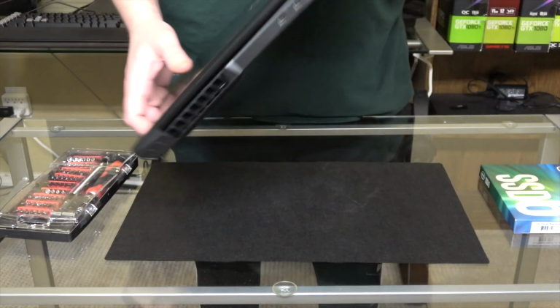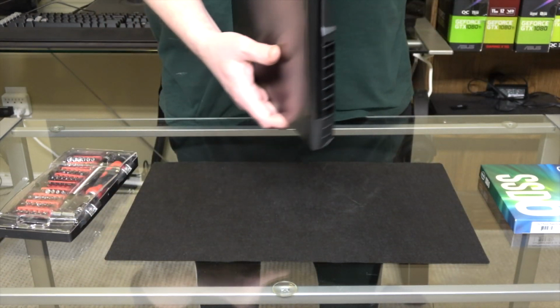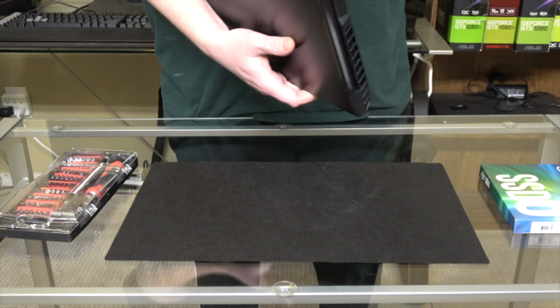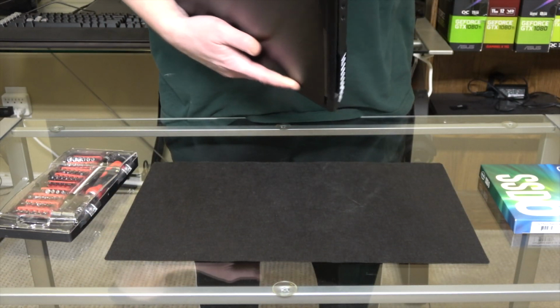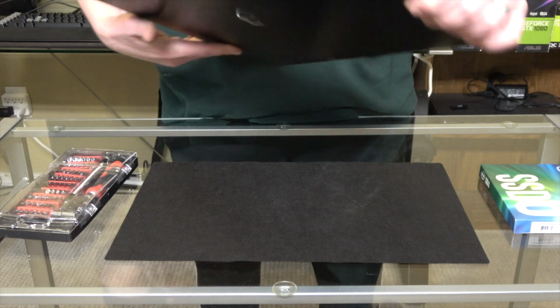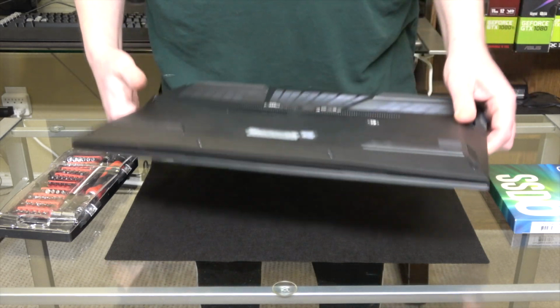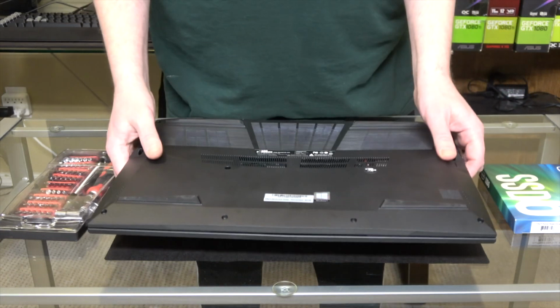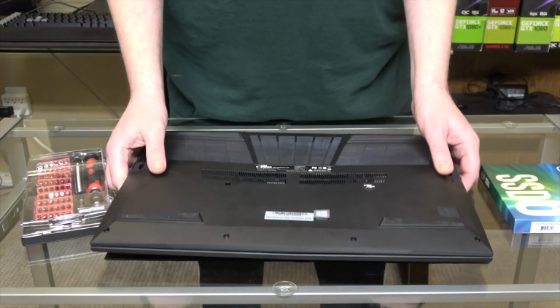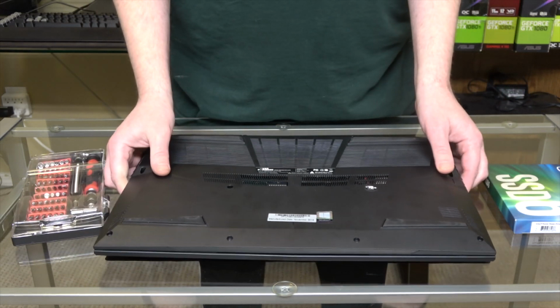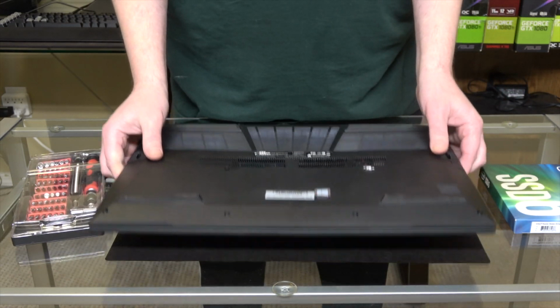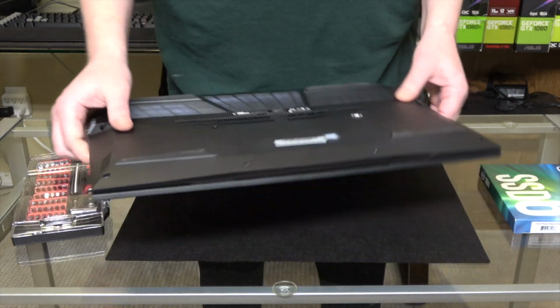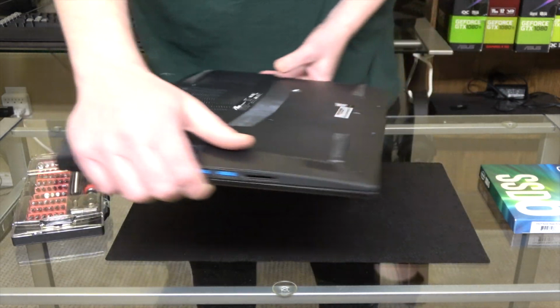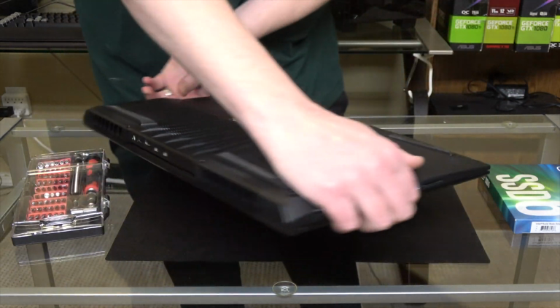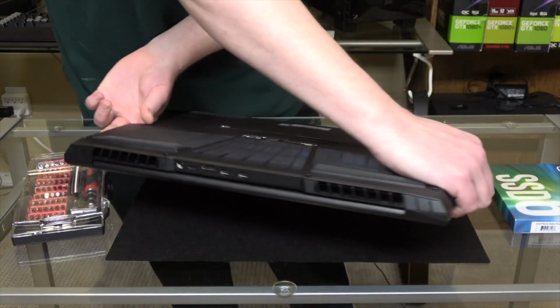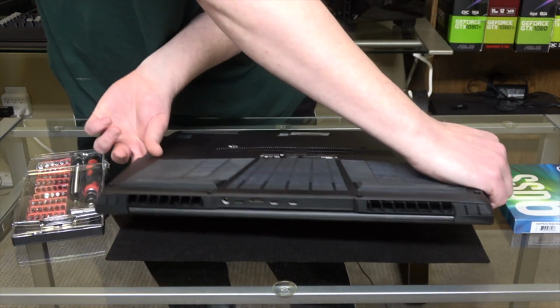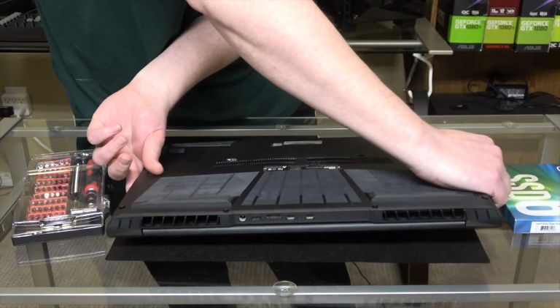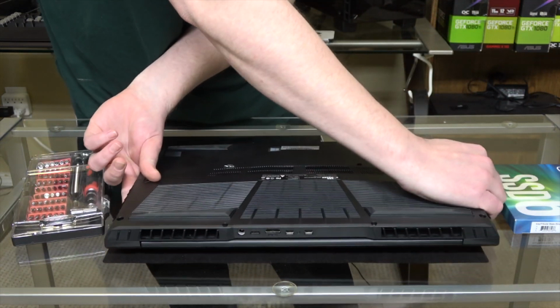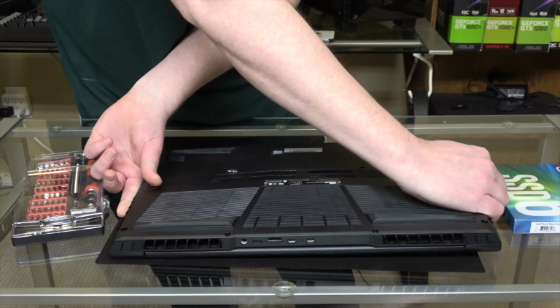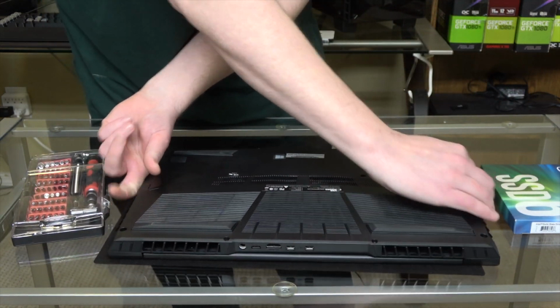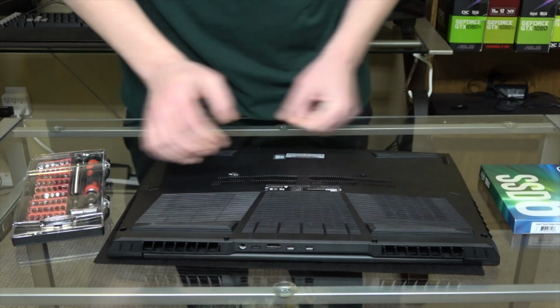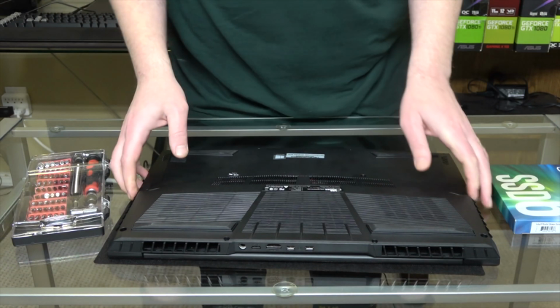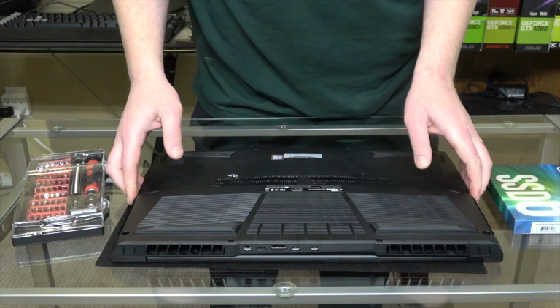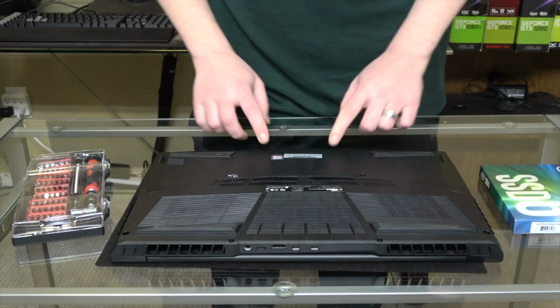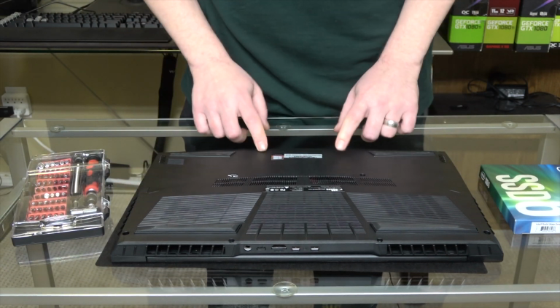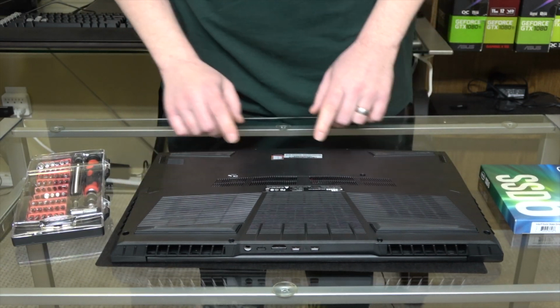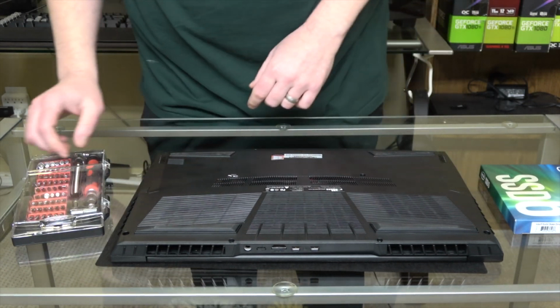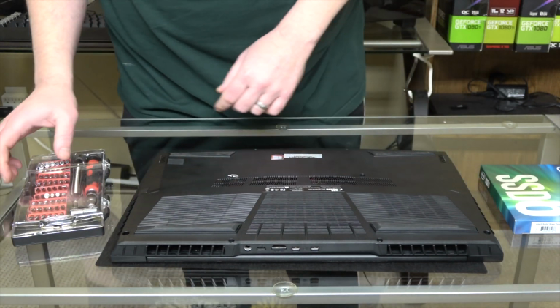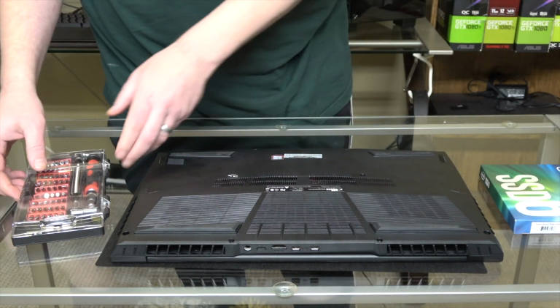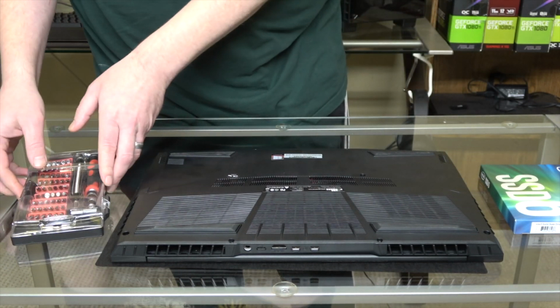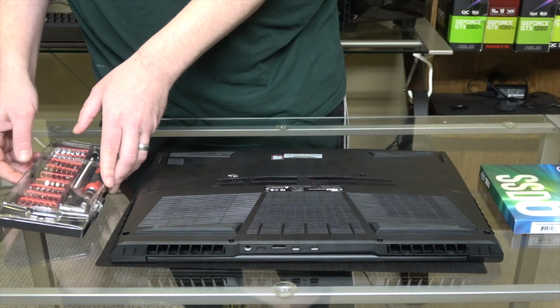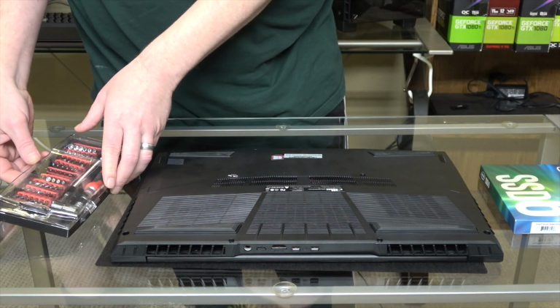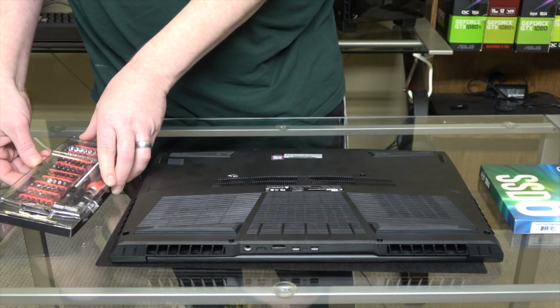First we're going to flip it over. I want the front edge facing me — that's the easiest one to get into in my experience.